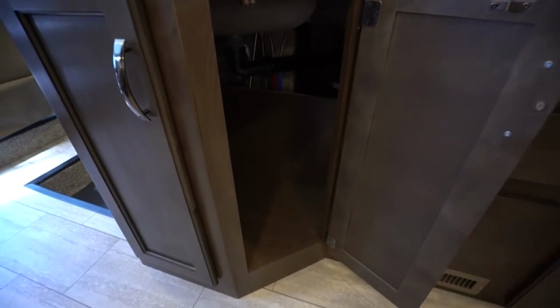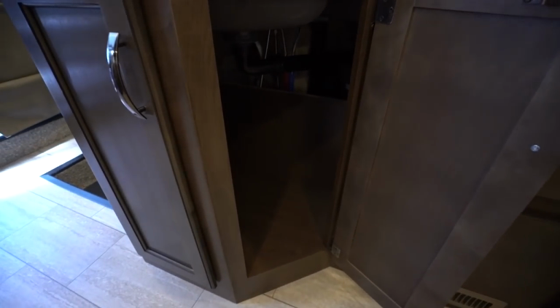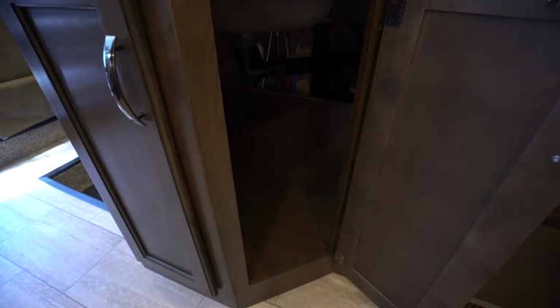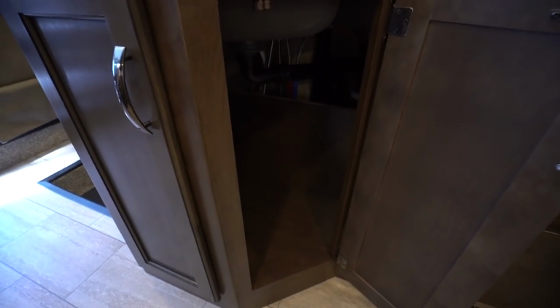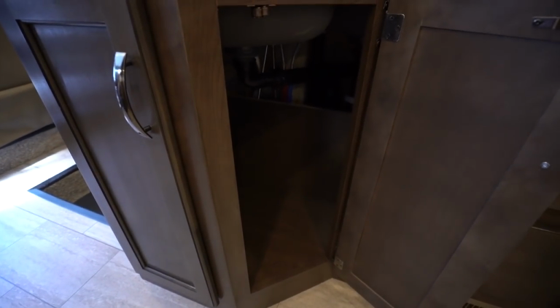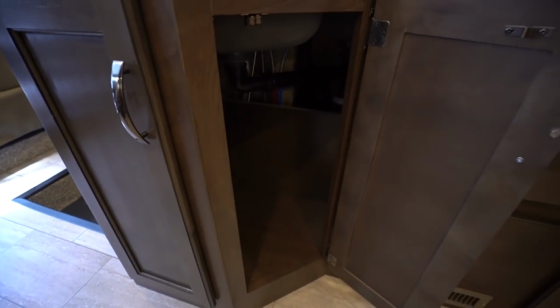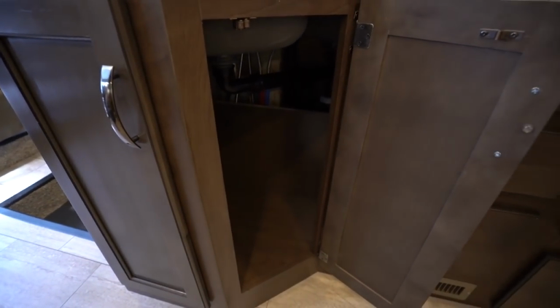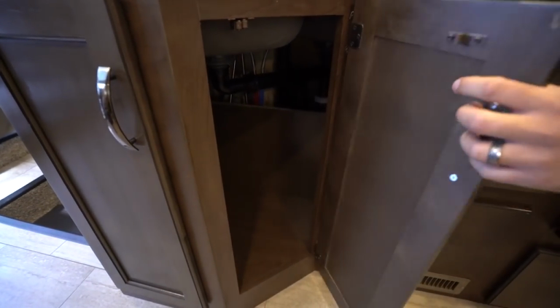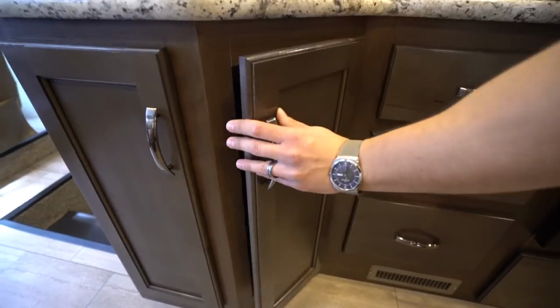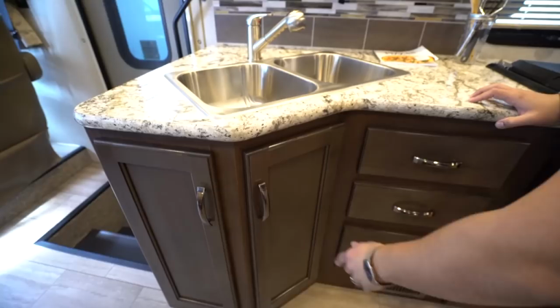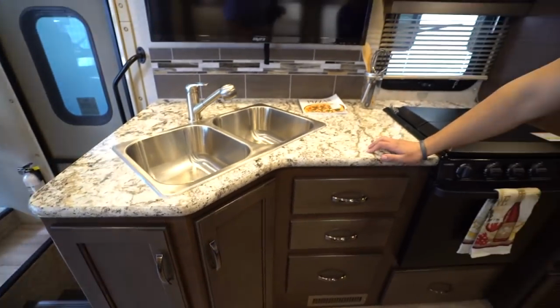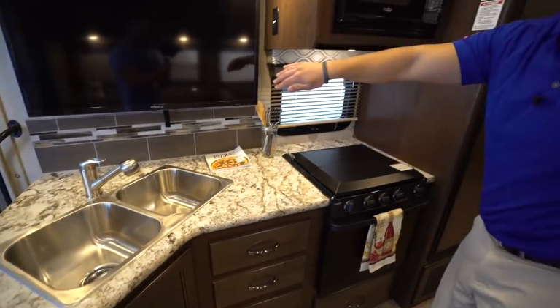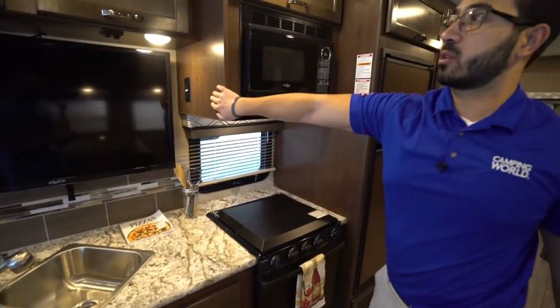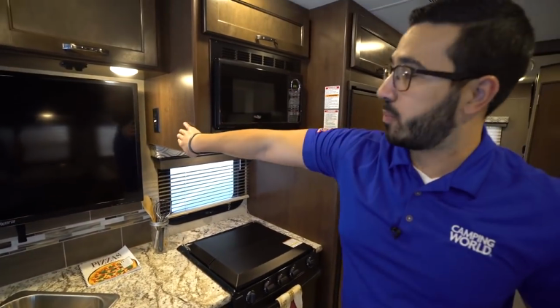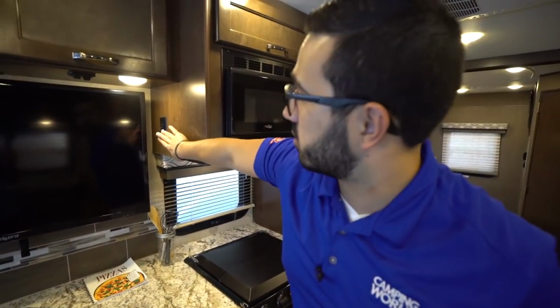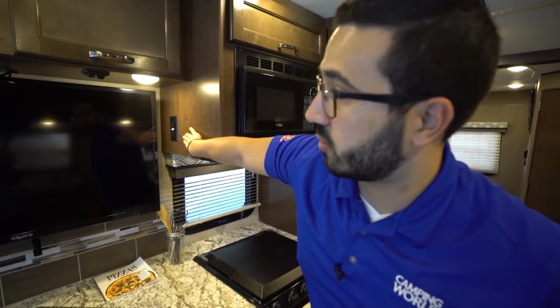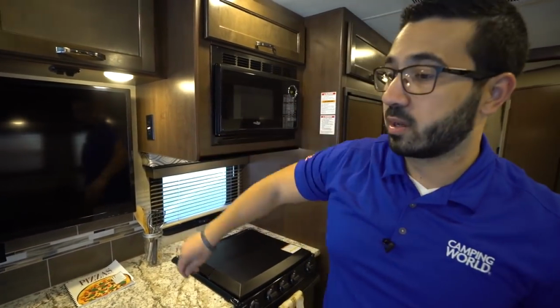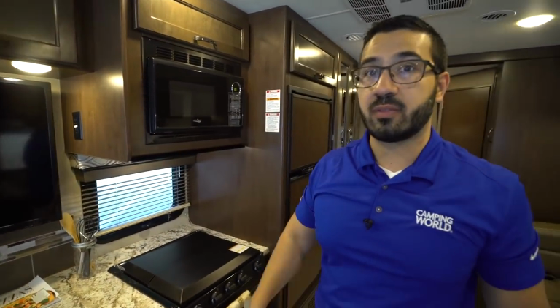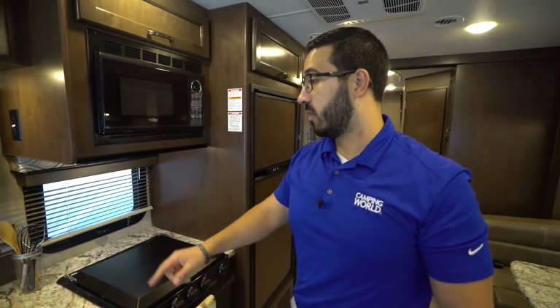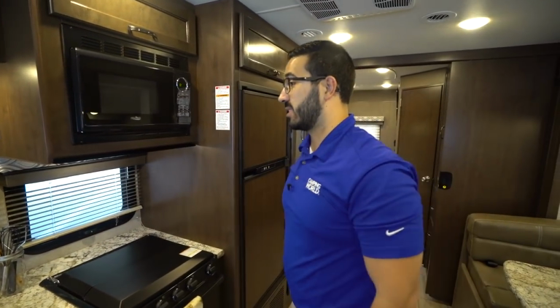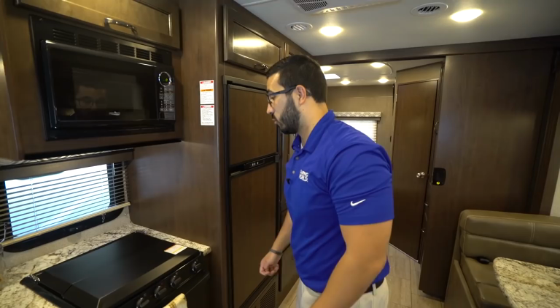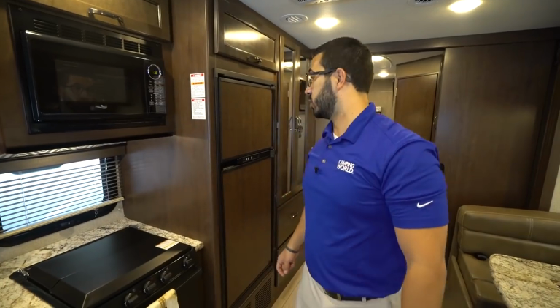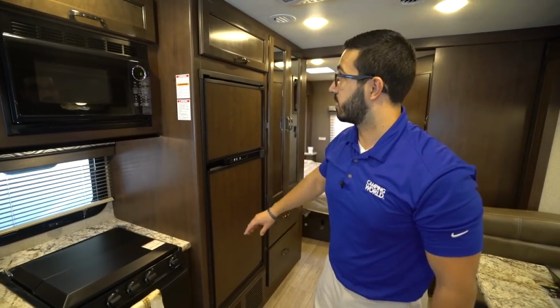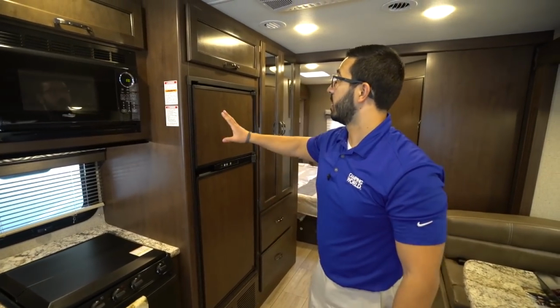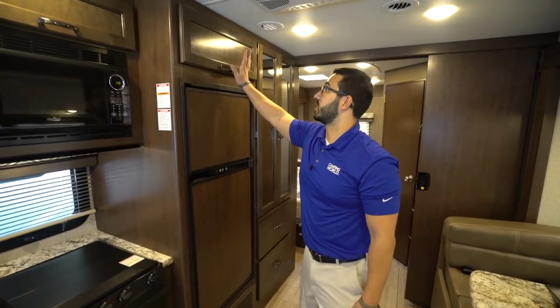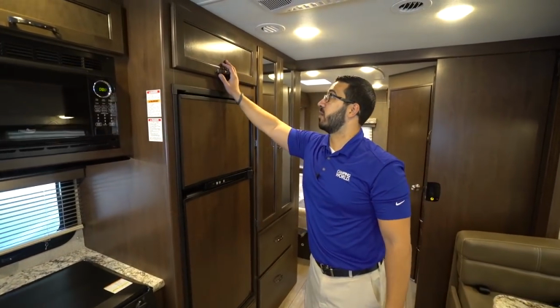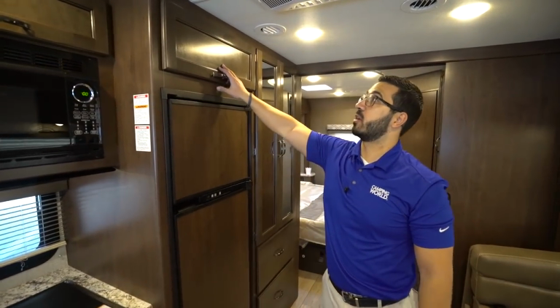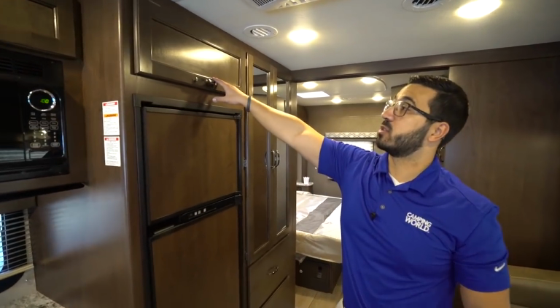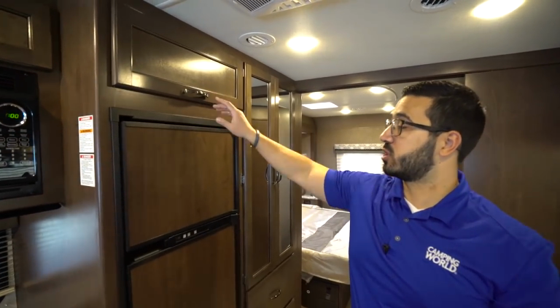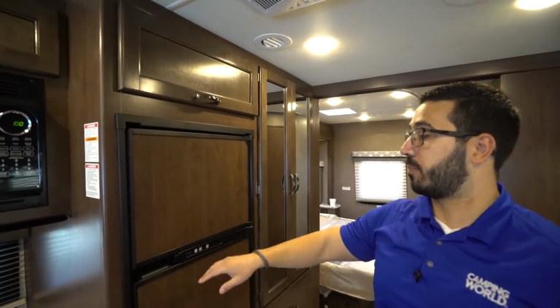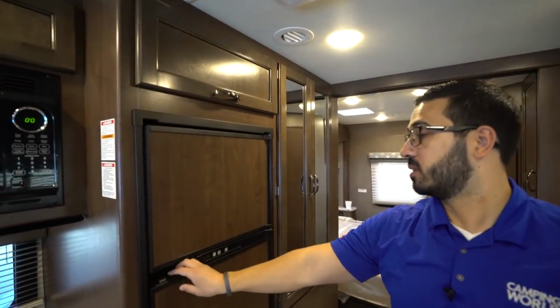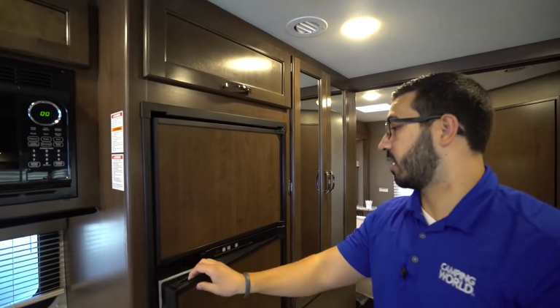The bottom drawer is quite deep. Underneath the sink there's a big area perfect for a trash can, with plenty of space. There's also an electrical outlet nearby so you can plug things in right there.